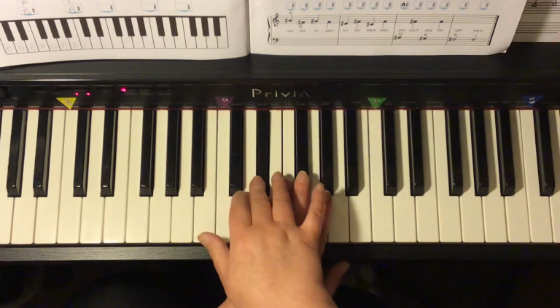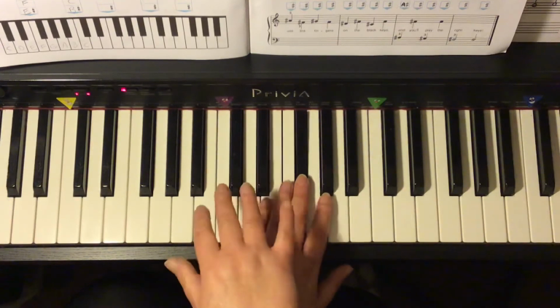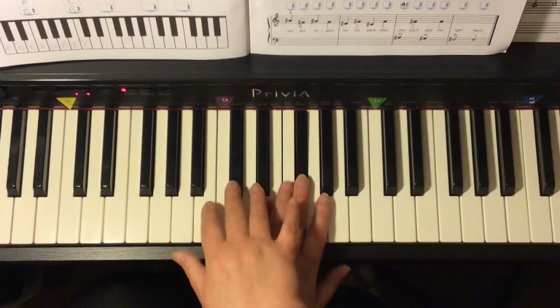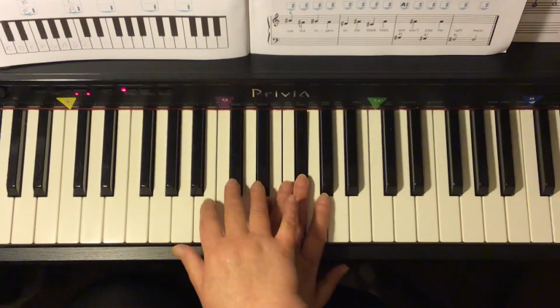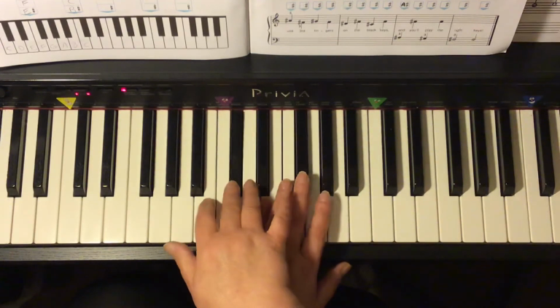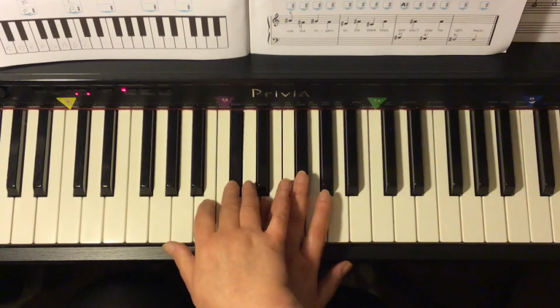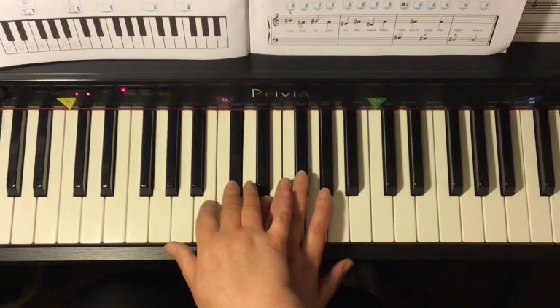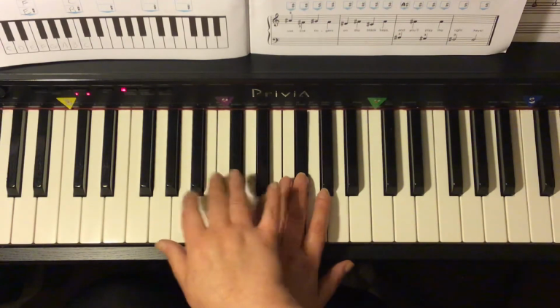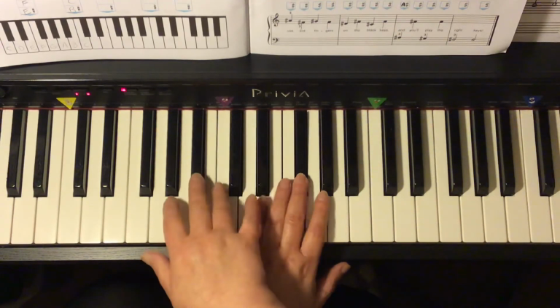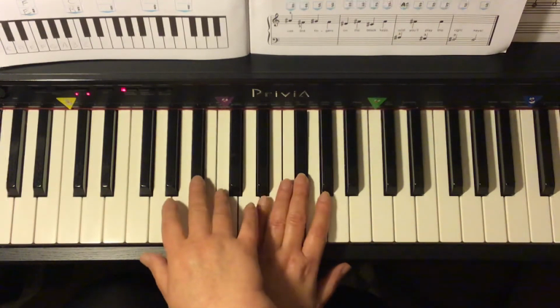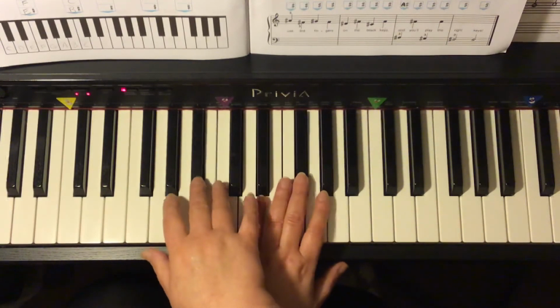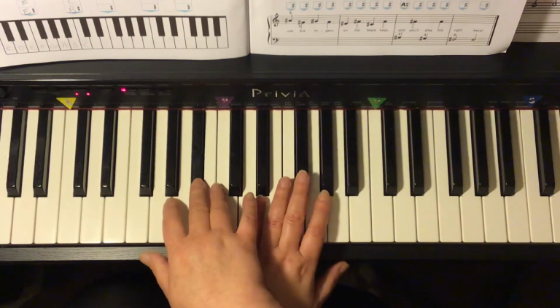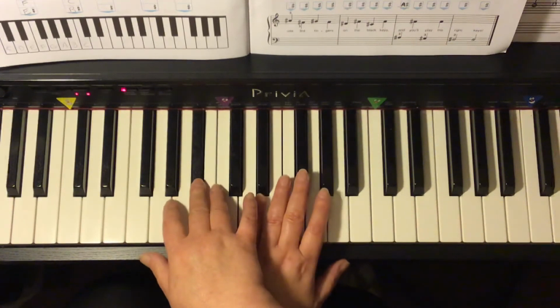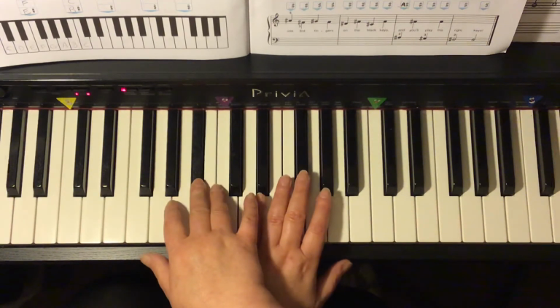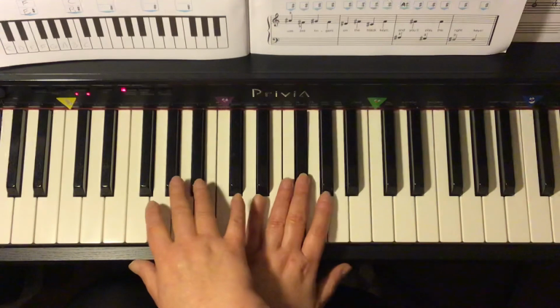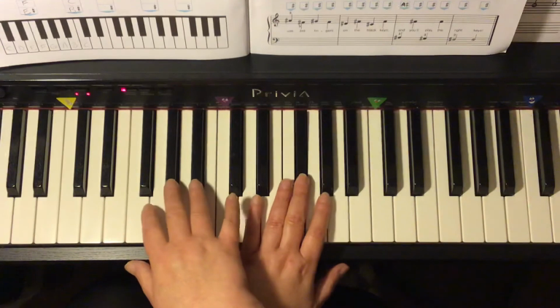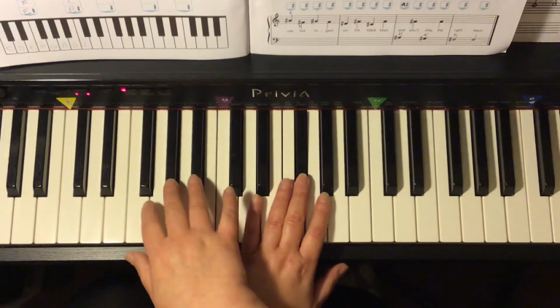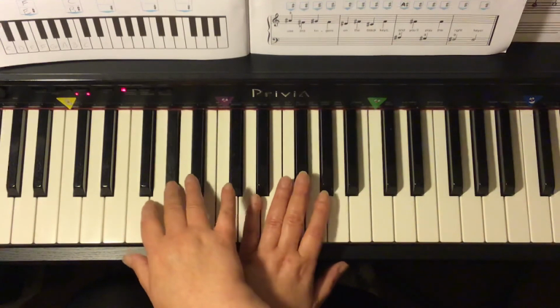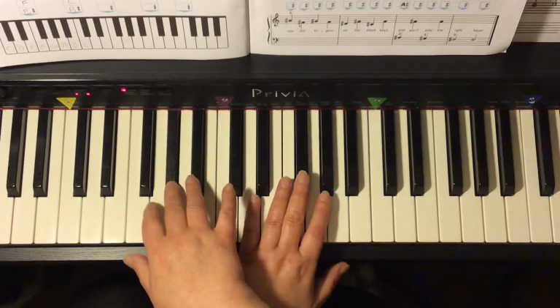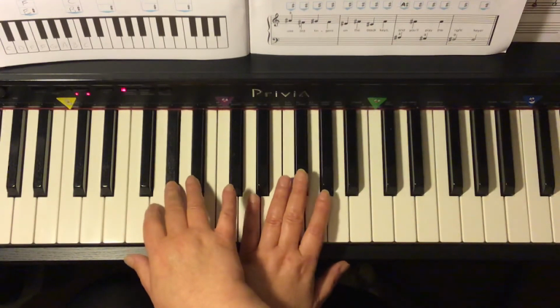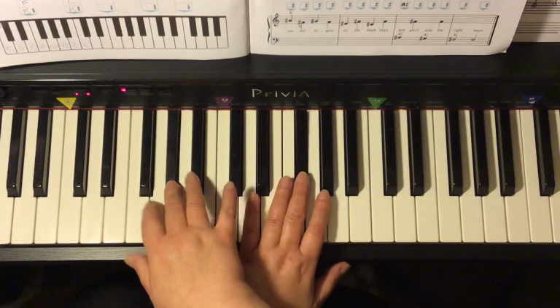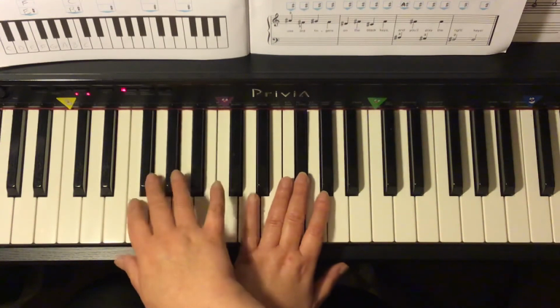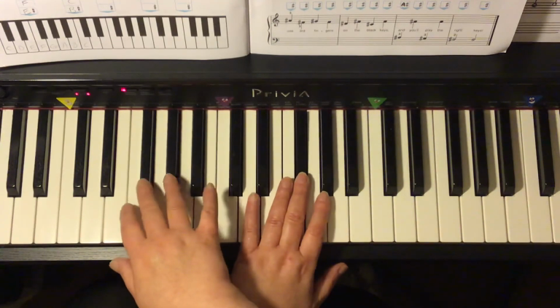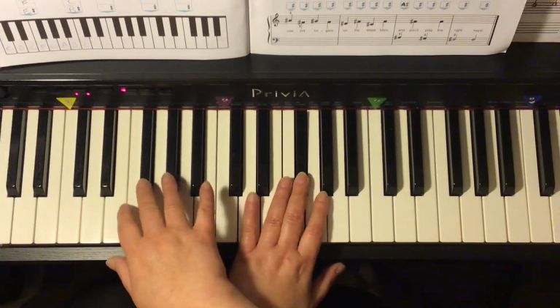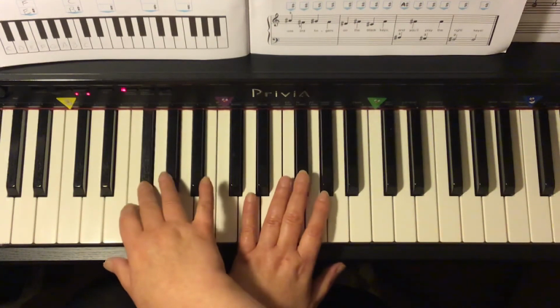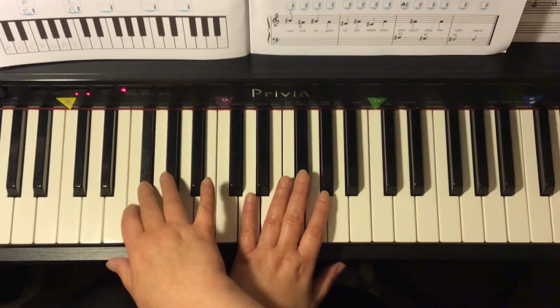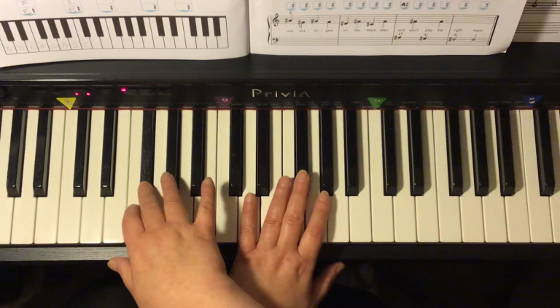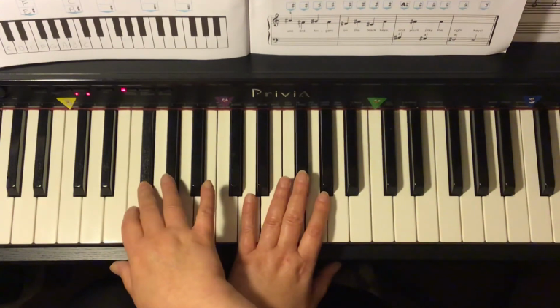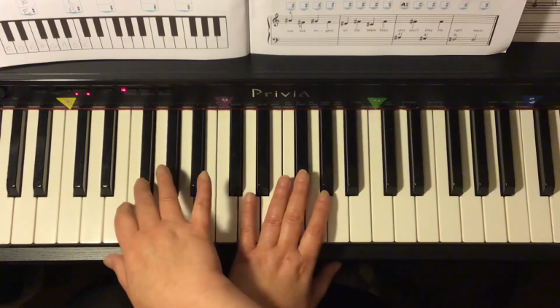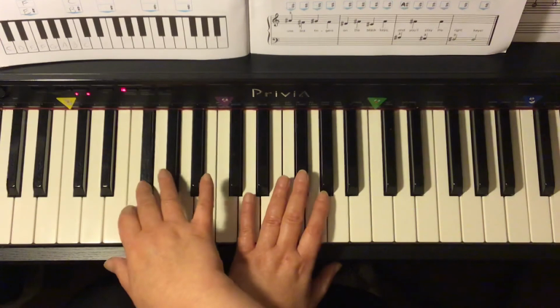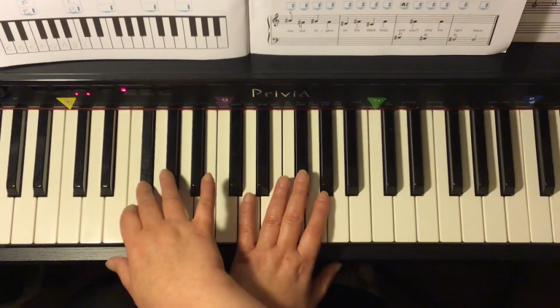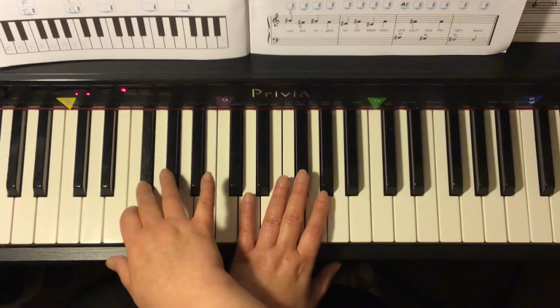F sharp, C sharp, F sharp, A sharp, F sharp, G sharp, F sharp, F sharp hold, F sharp hold.